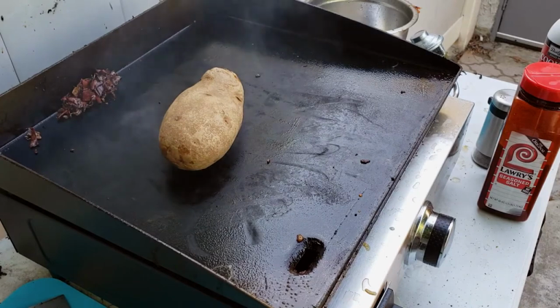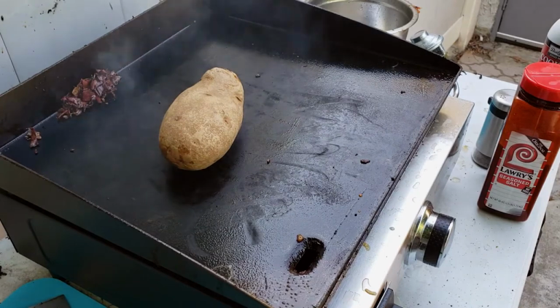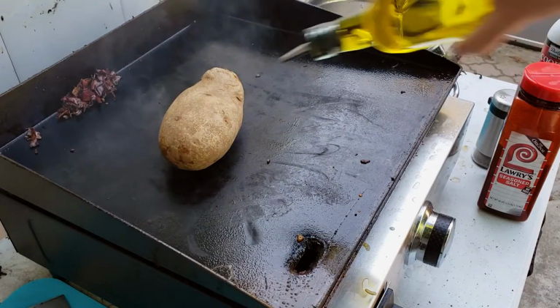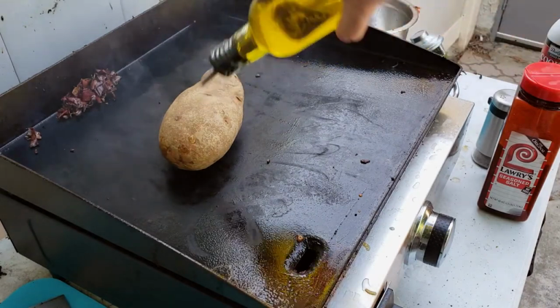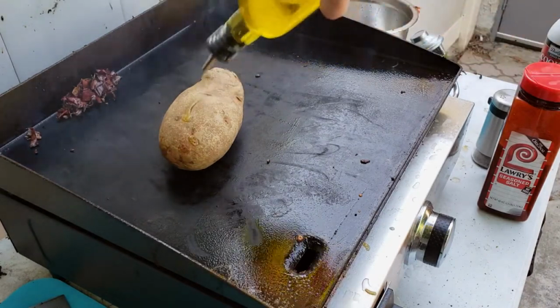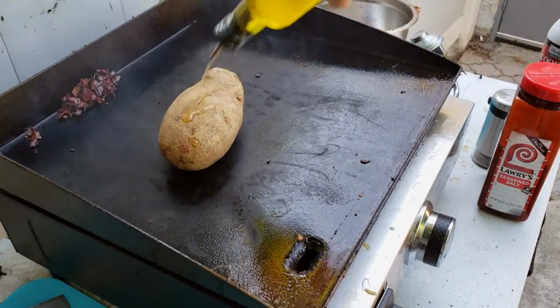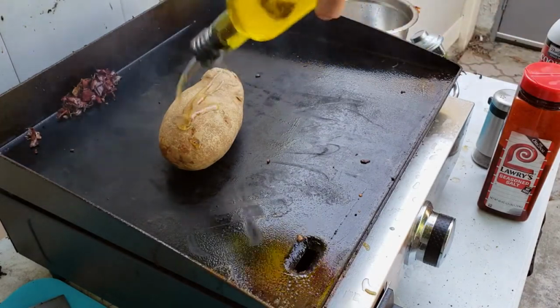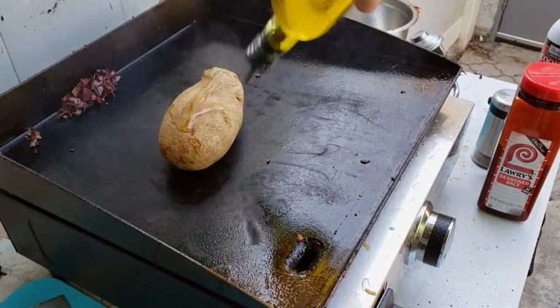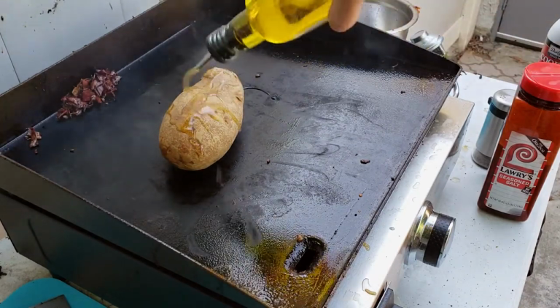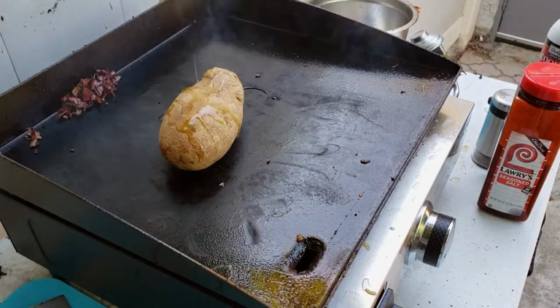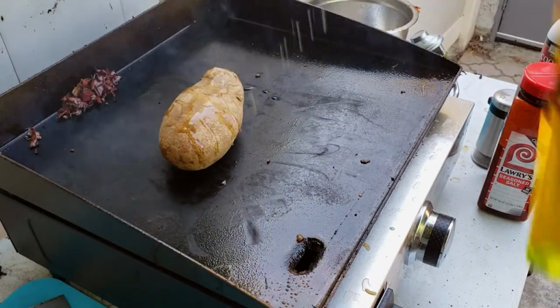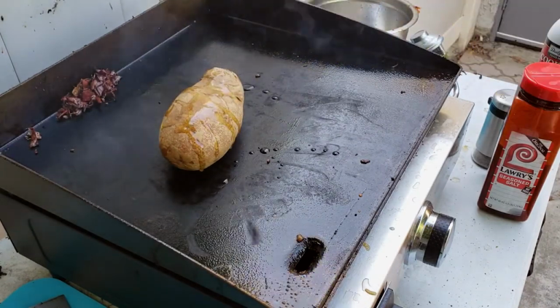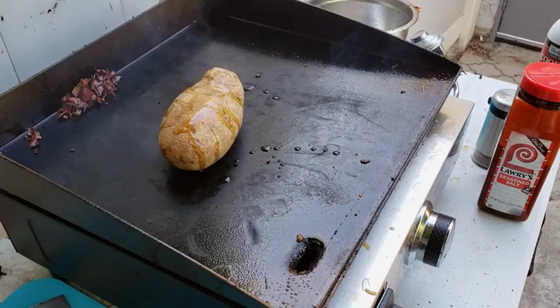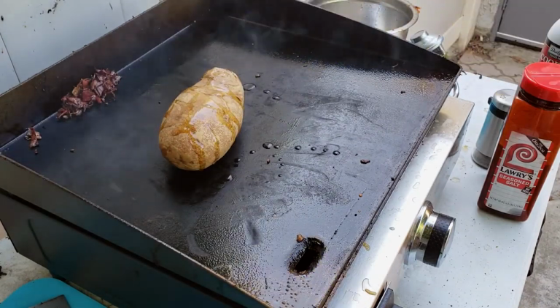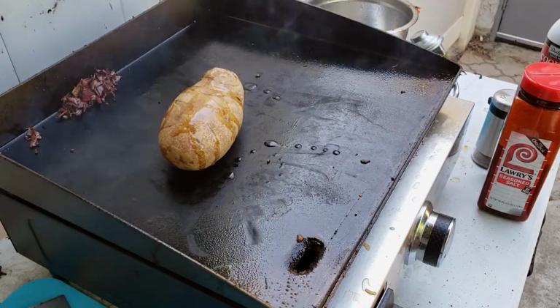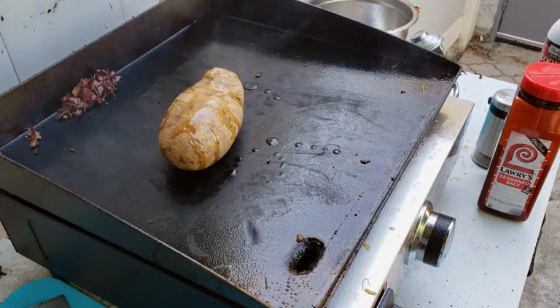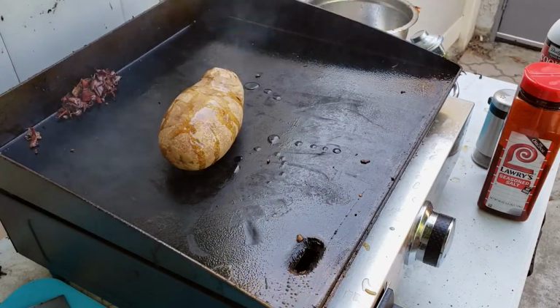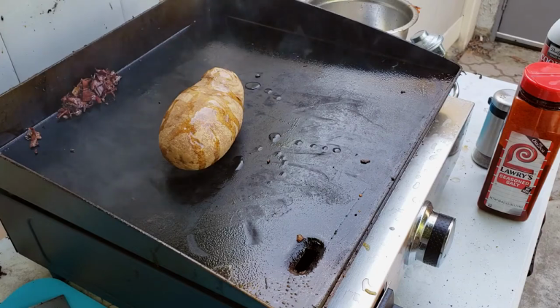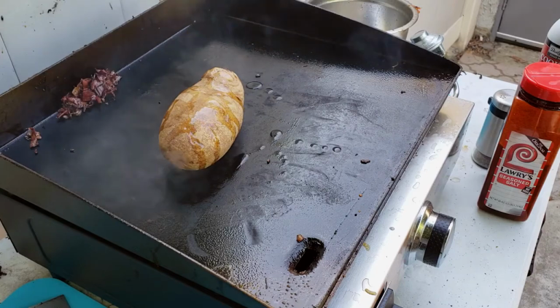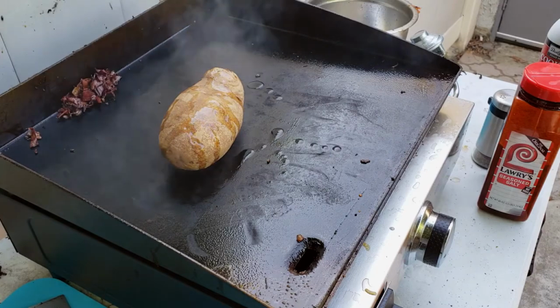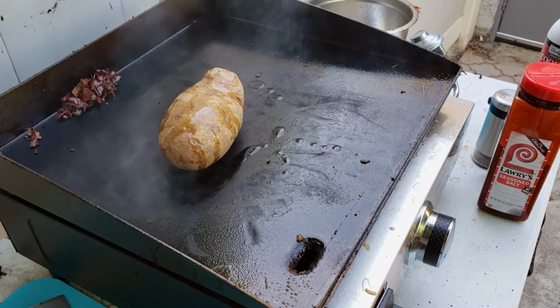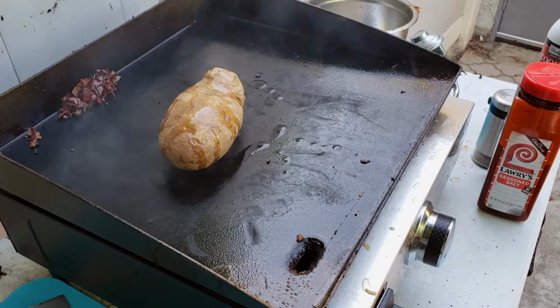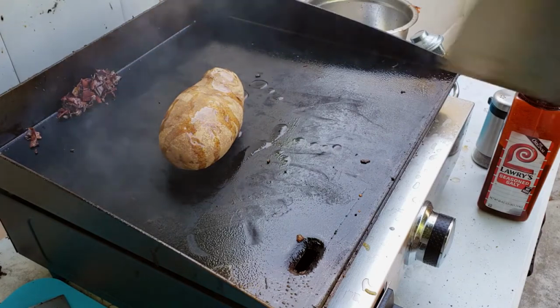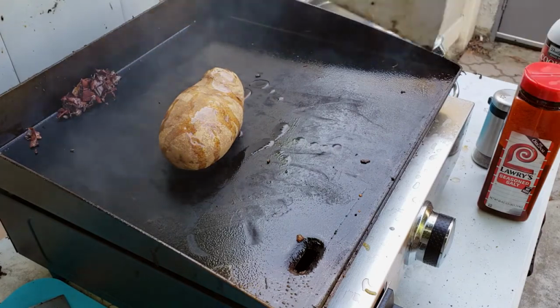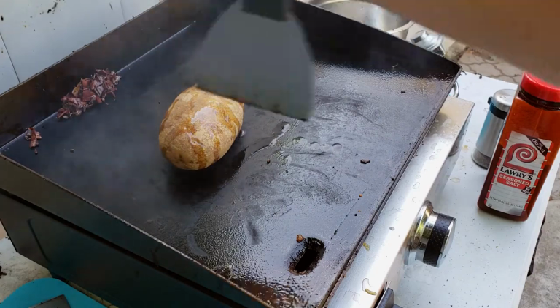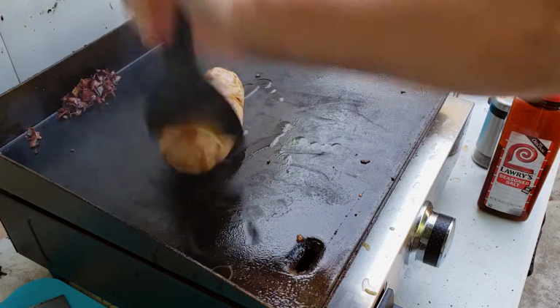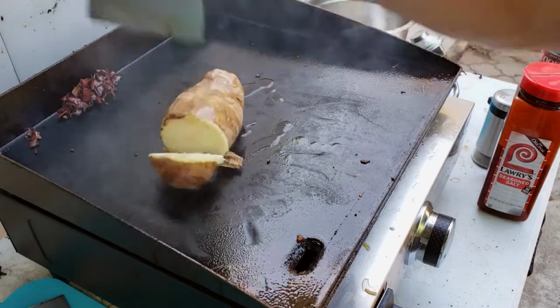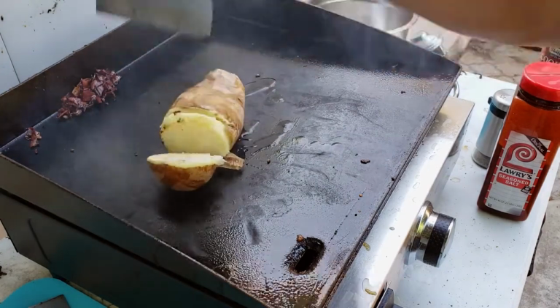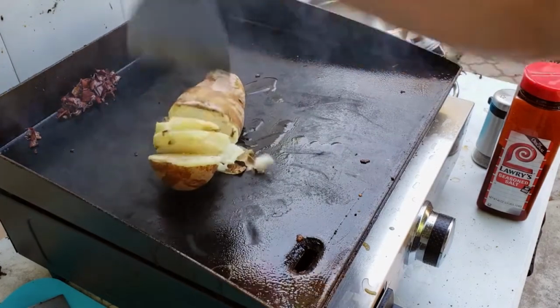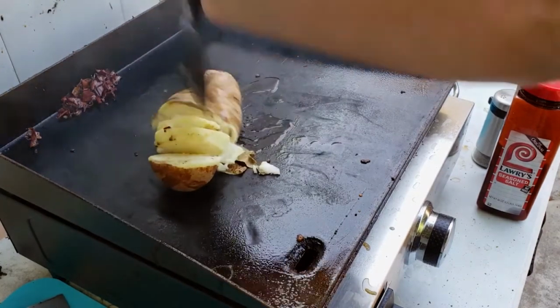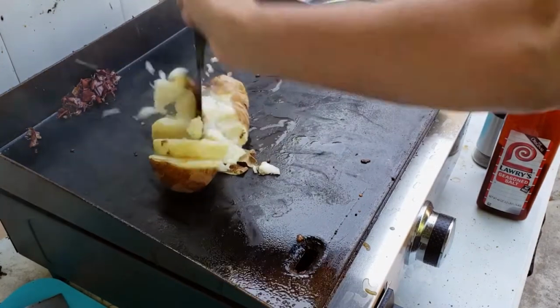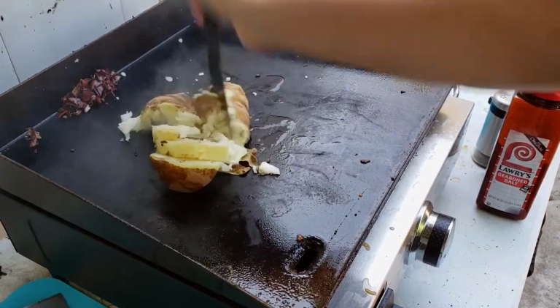I'm gonna hit this thing with a little olive oil, and then as the name implies, we smash it.